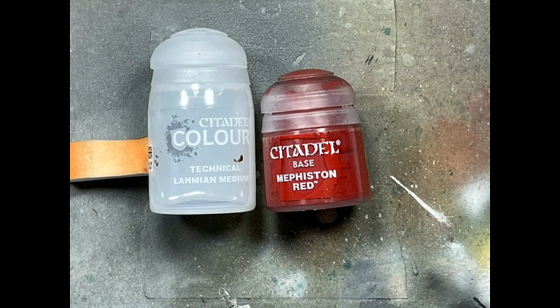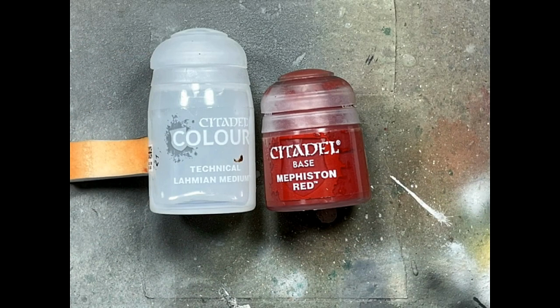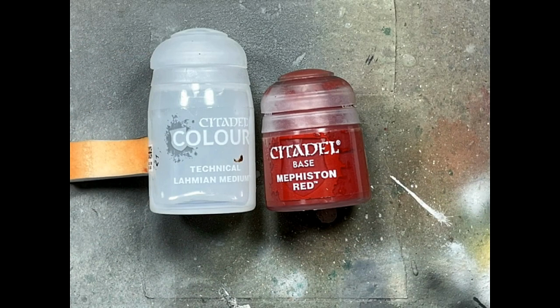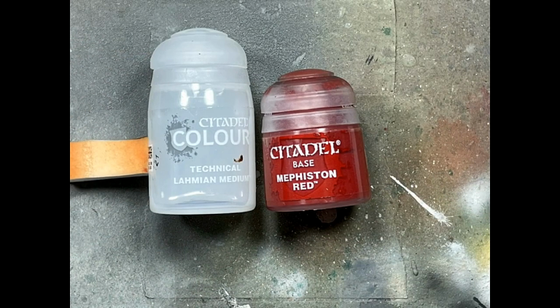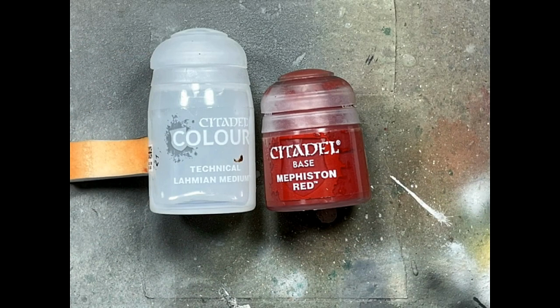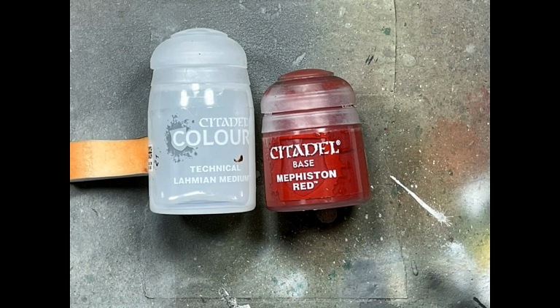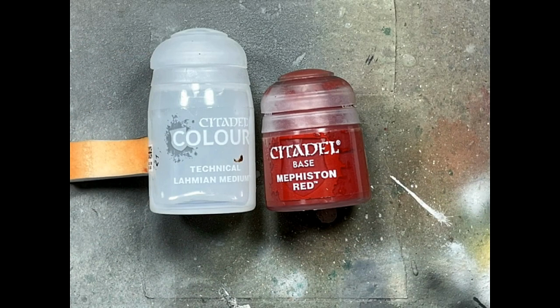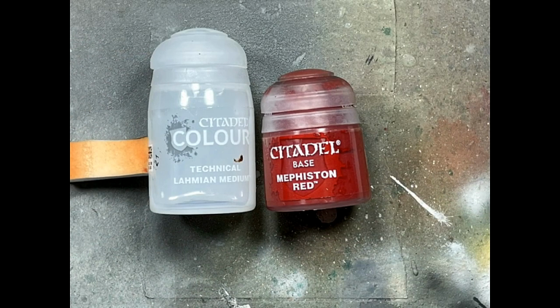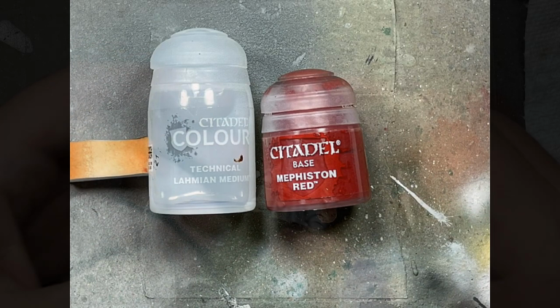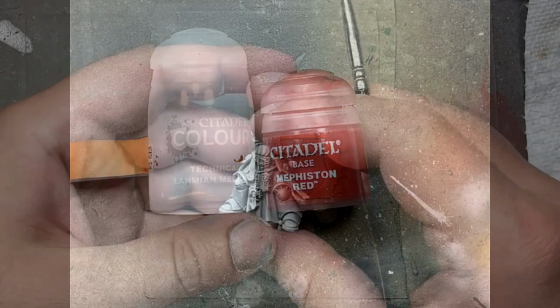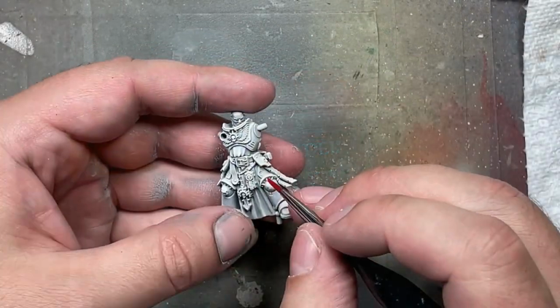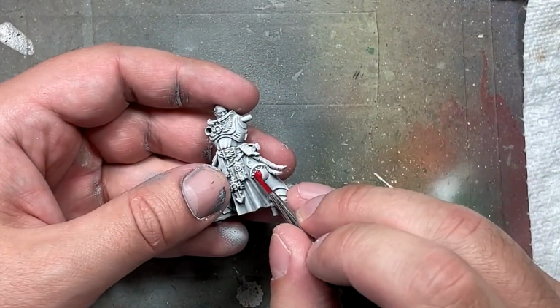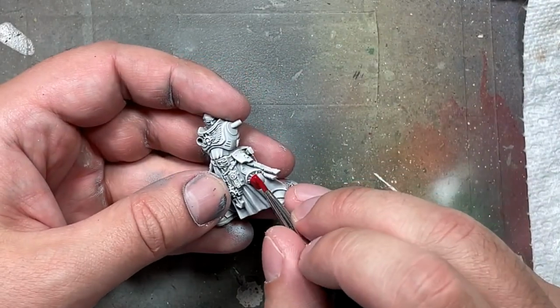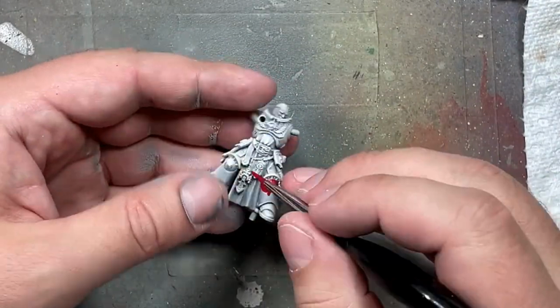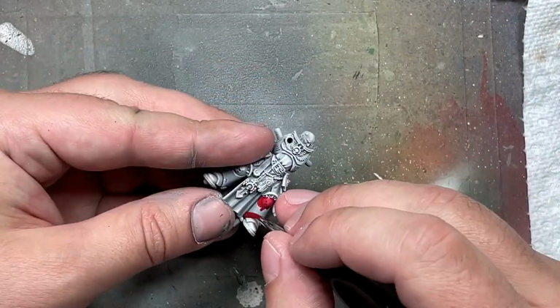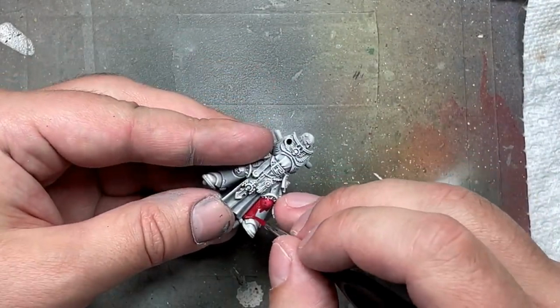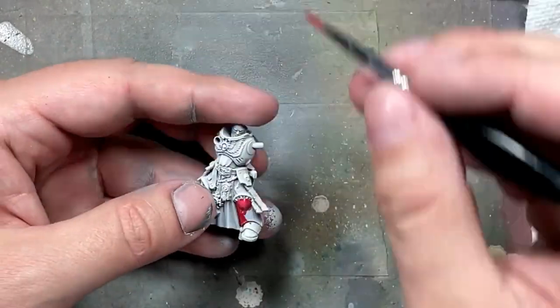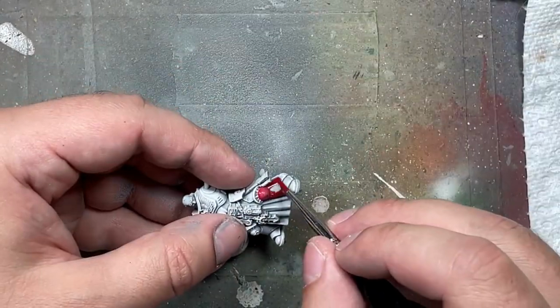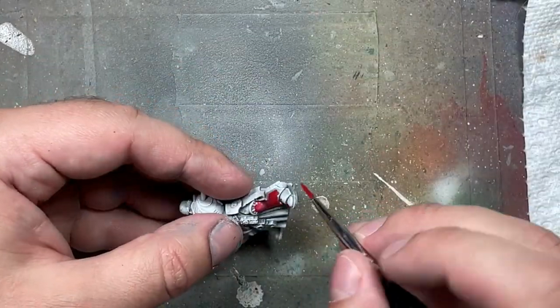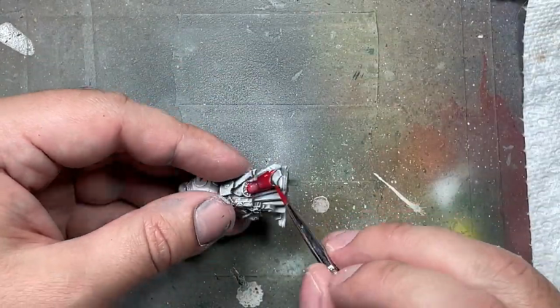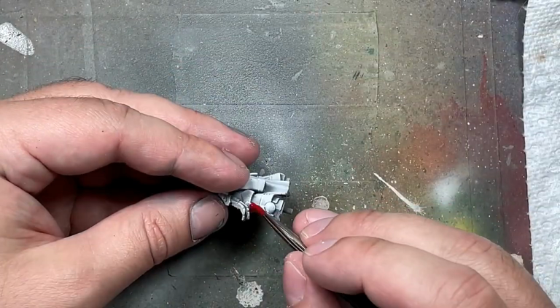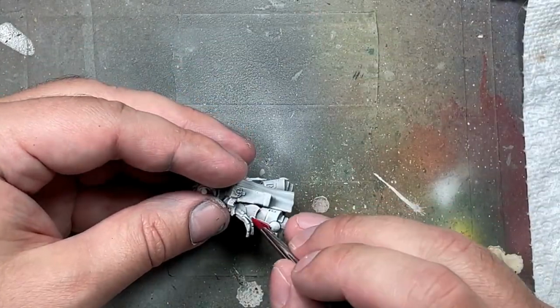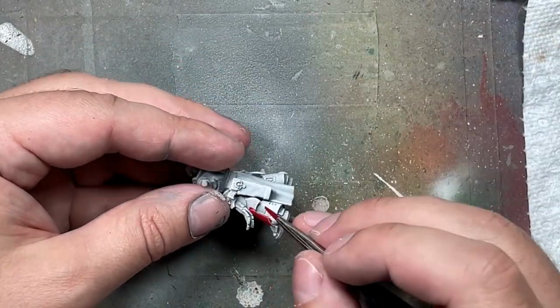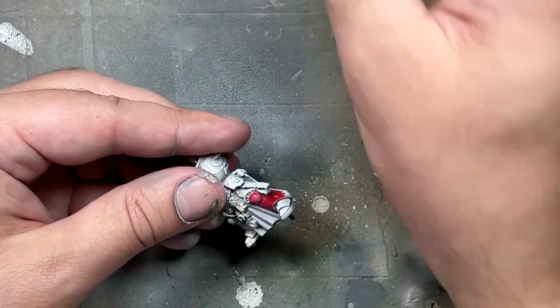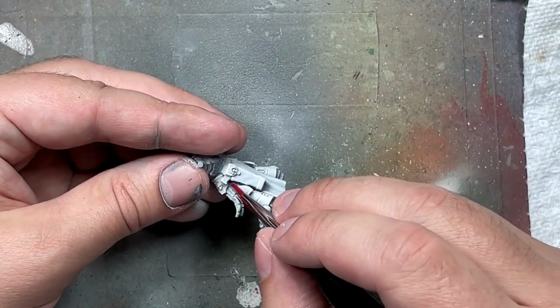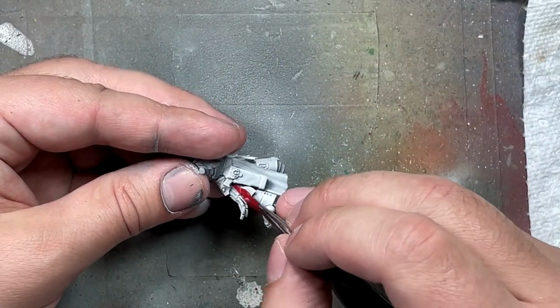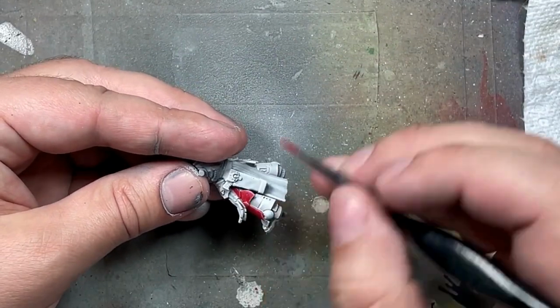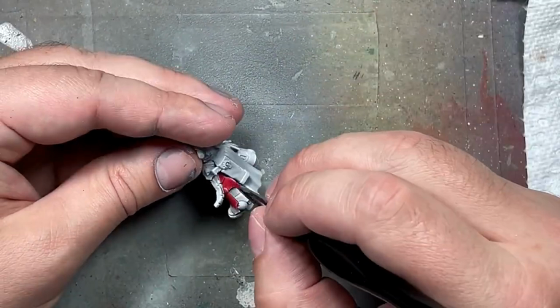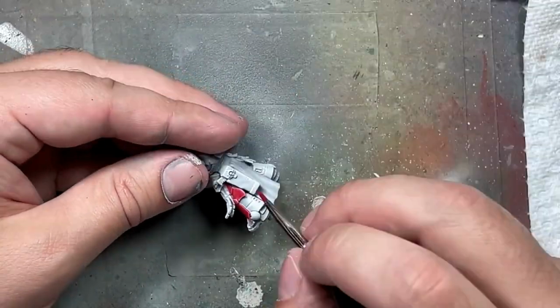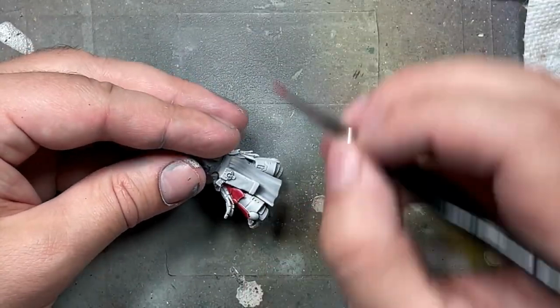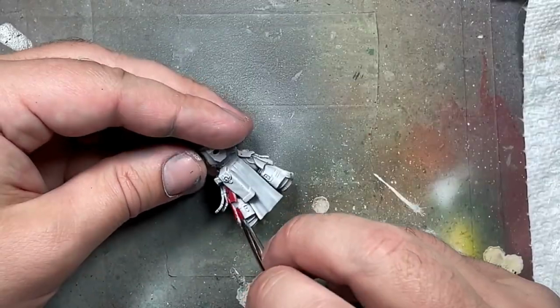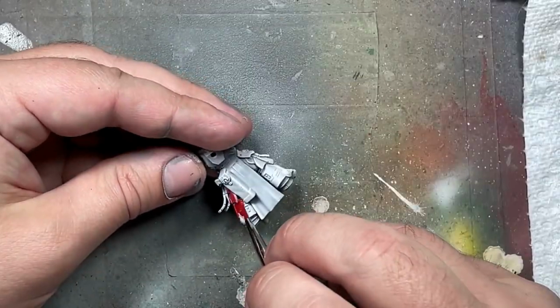Now with Lahmian Medium and Mephiston Red we're going to make a wash and apply it to all the armor. This time I'm only going to do one coat. The mix is two parts Lahmian Medium to one part Mephiston Red with a drop of water added in.